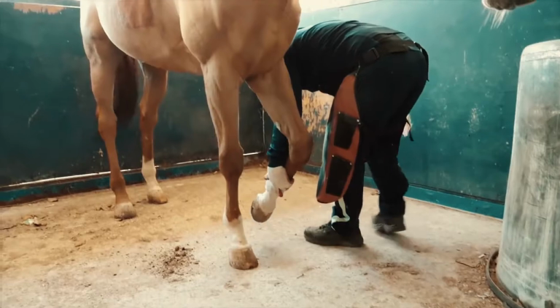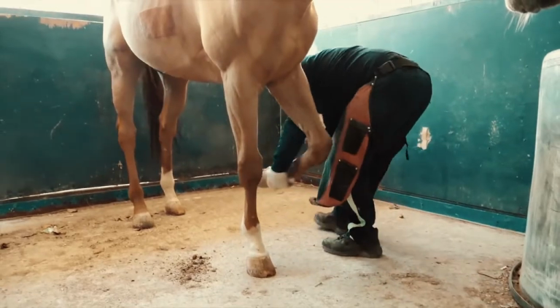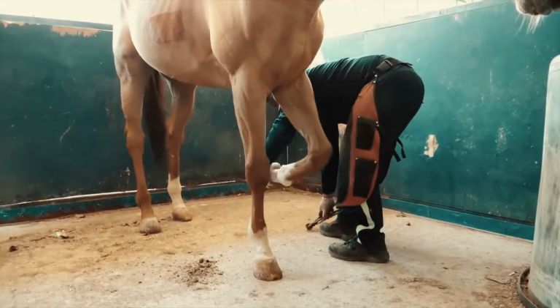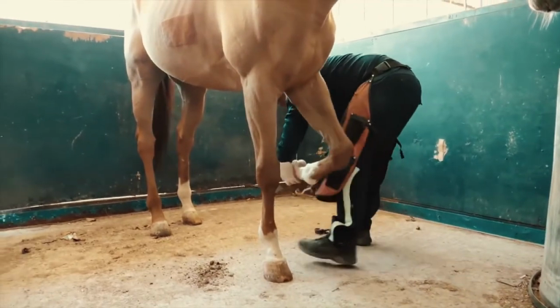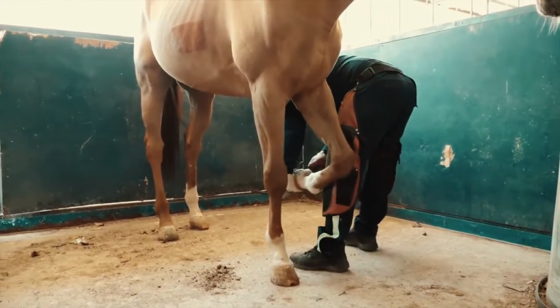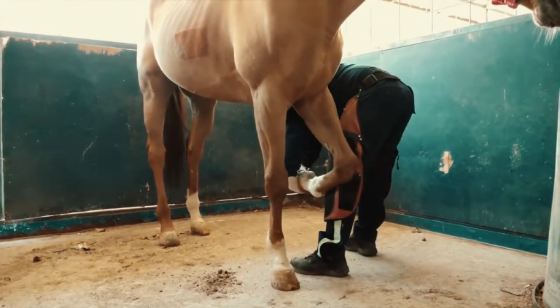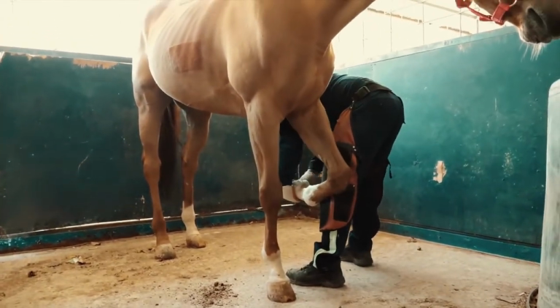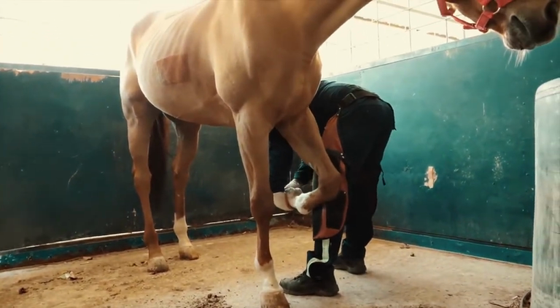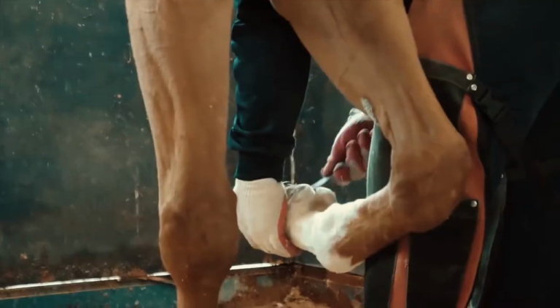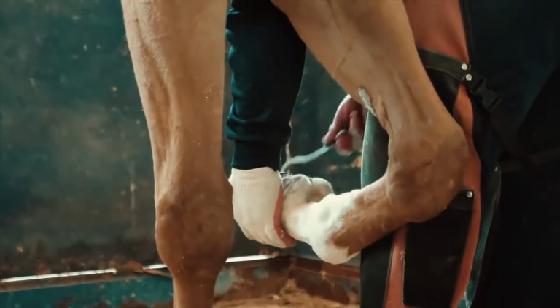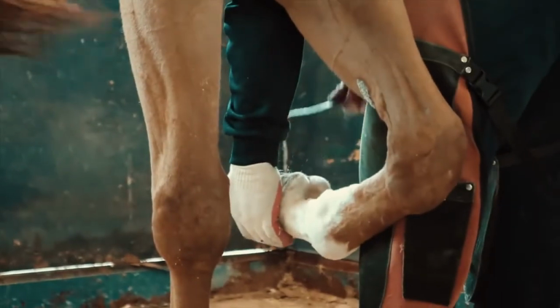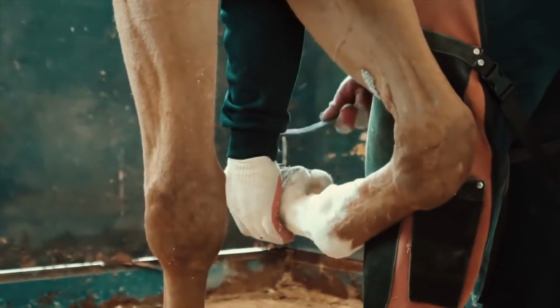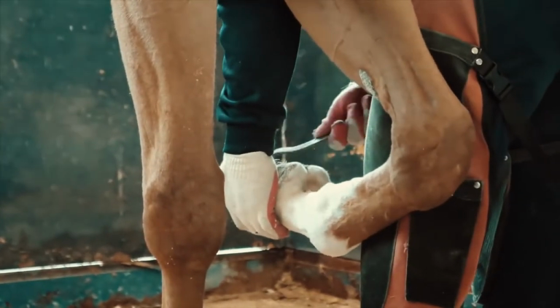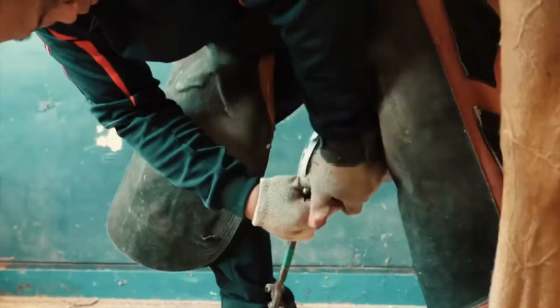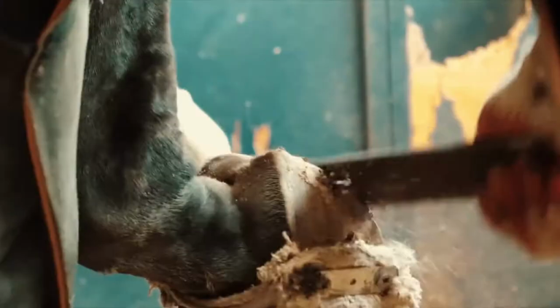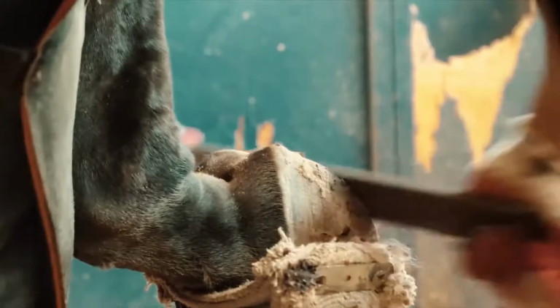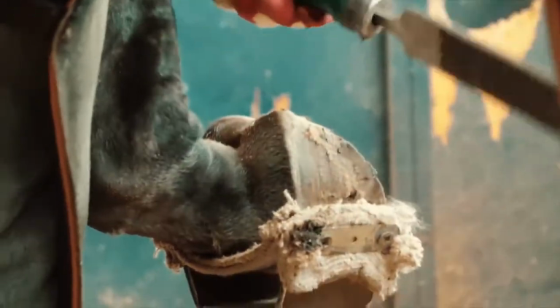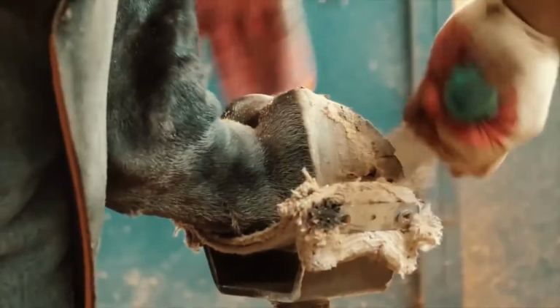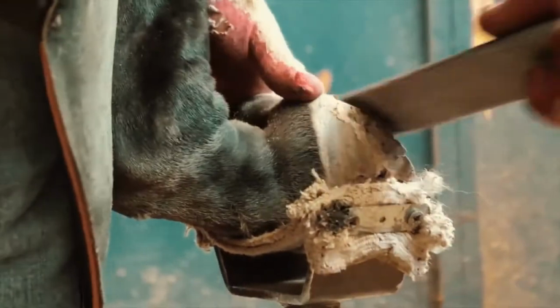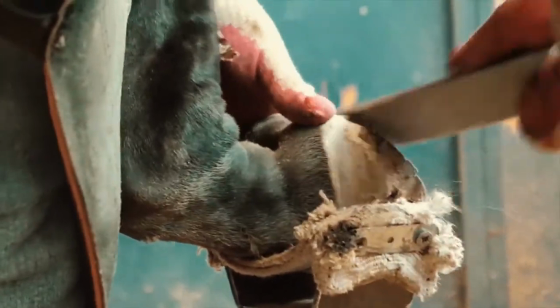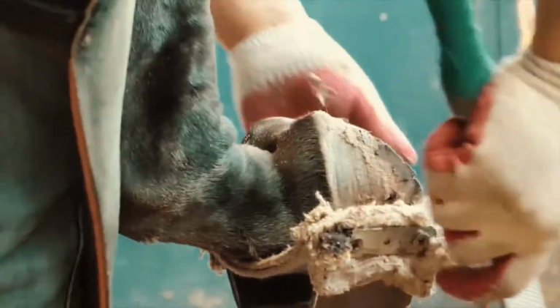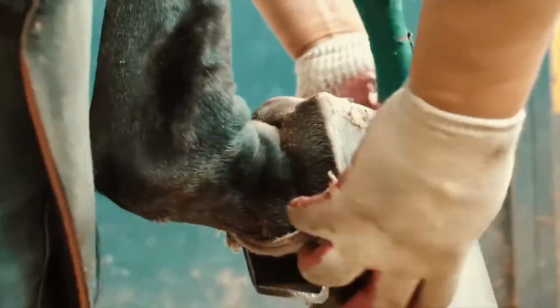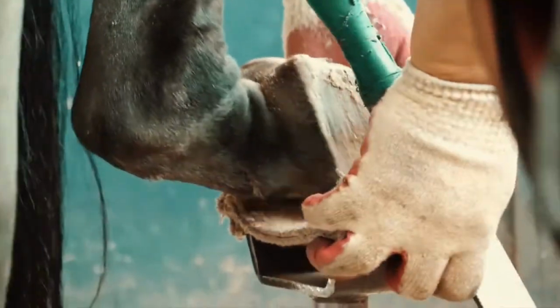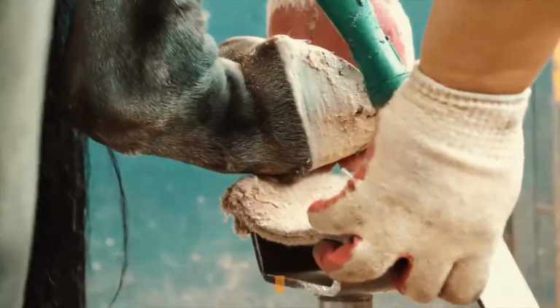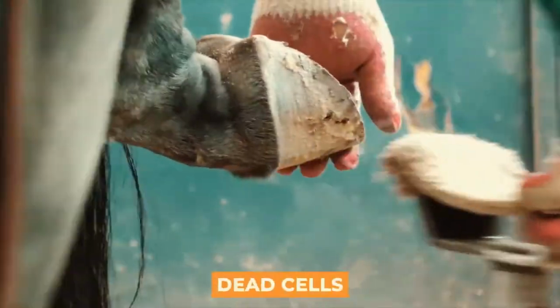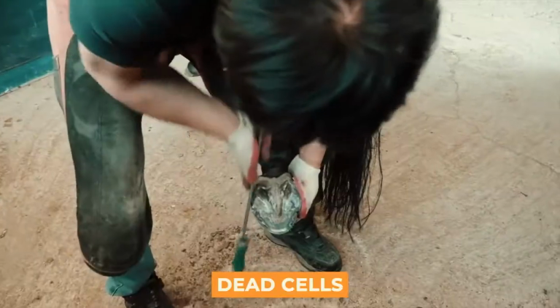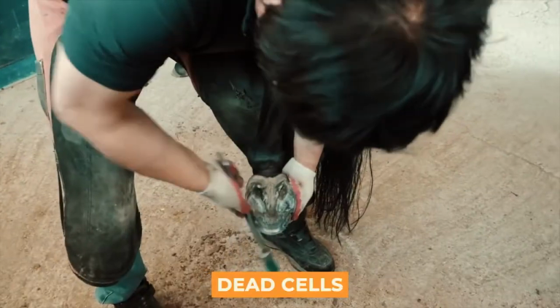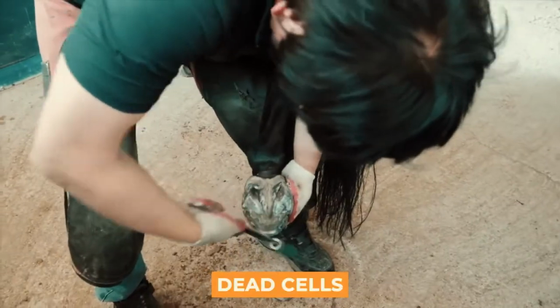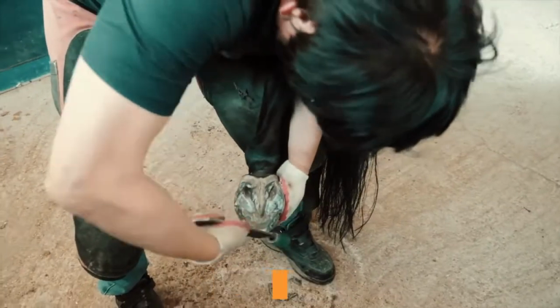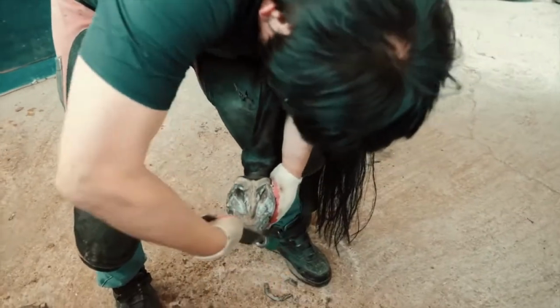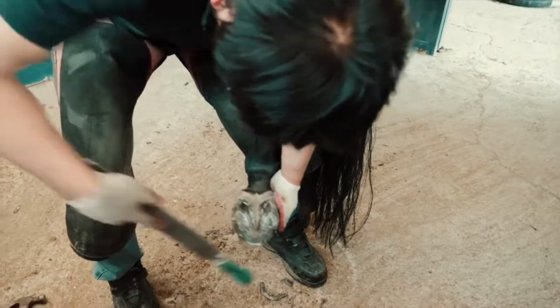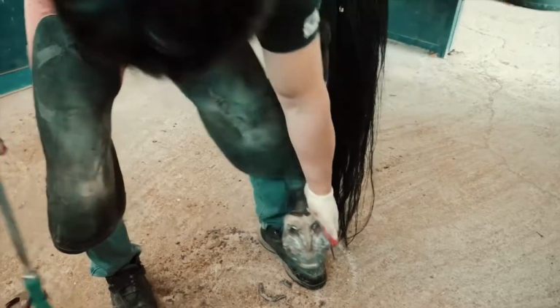Removing the shoe requires some strength because it is removing something that has been nailed there. However, the horse does not feel any pain because the hooves are just dead cells, meaning they have no nerve endings.